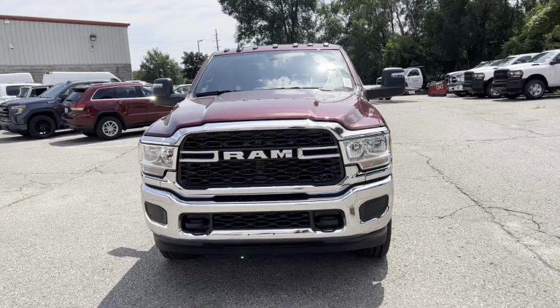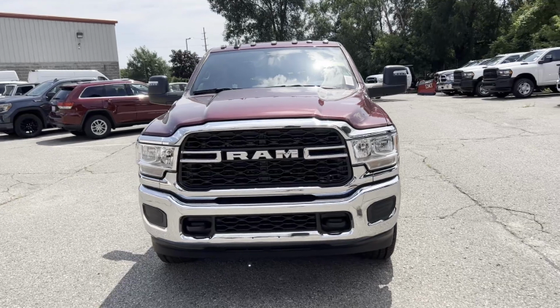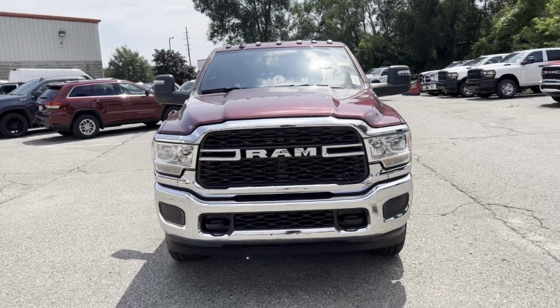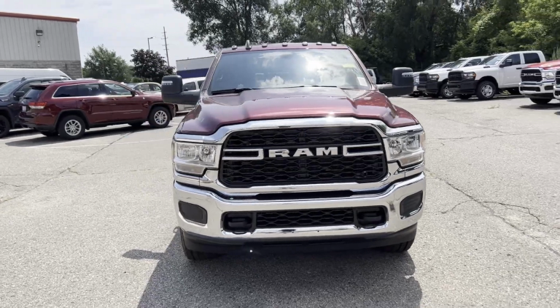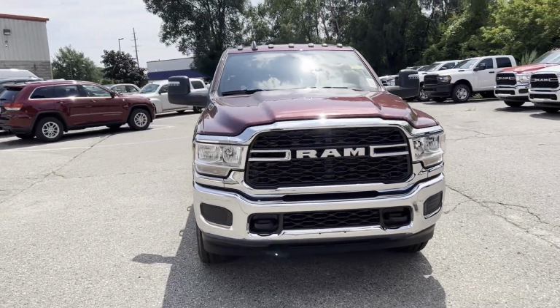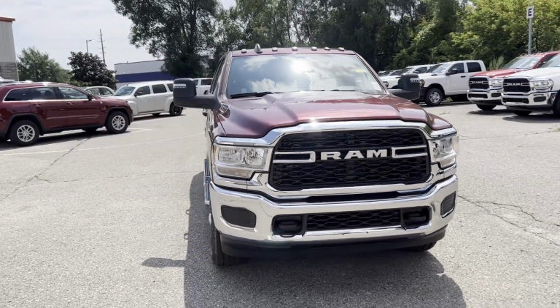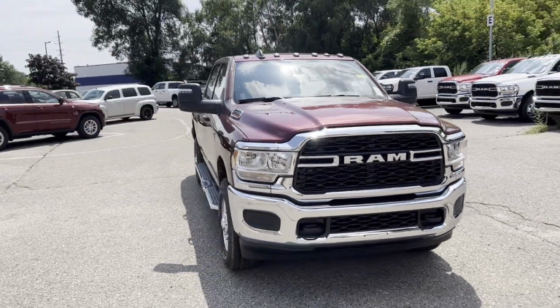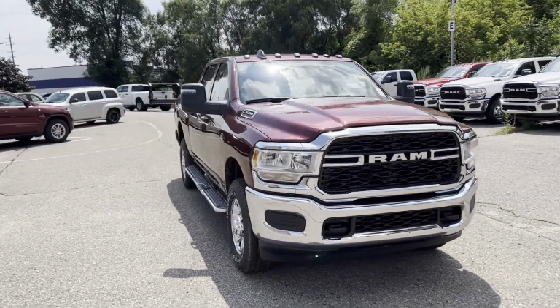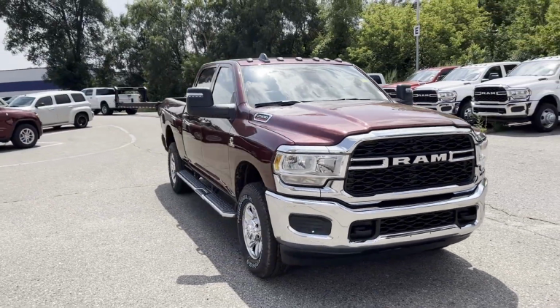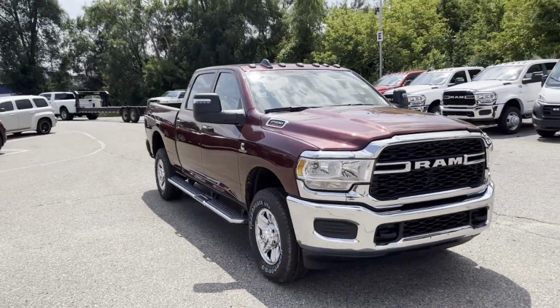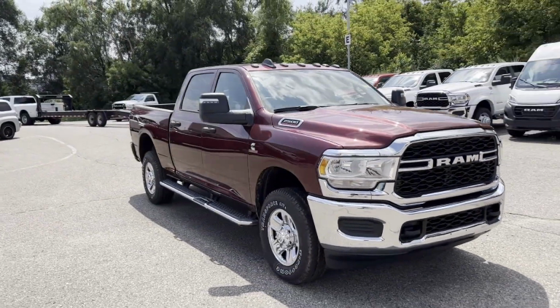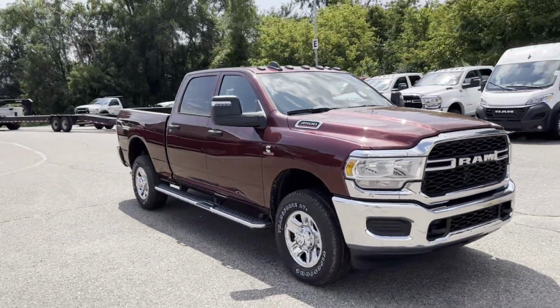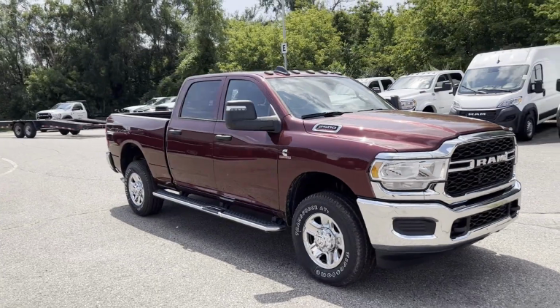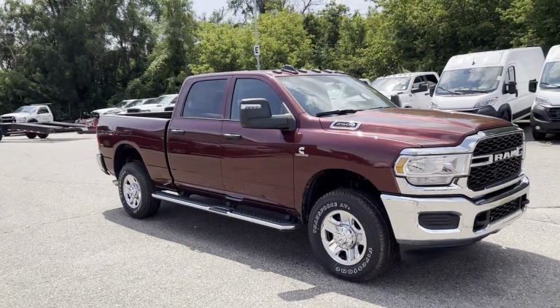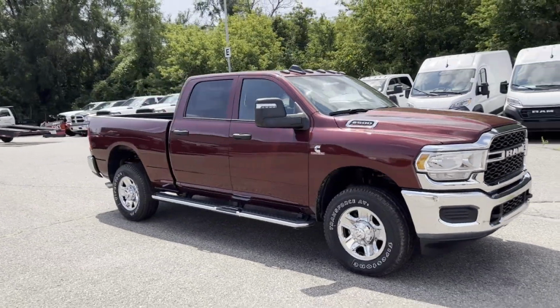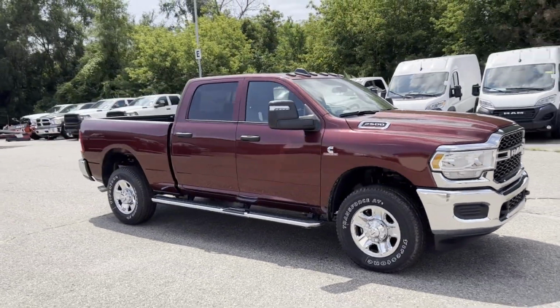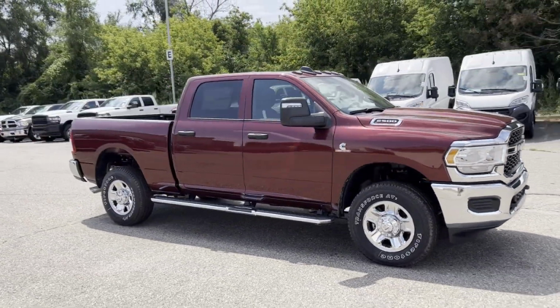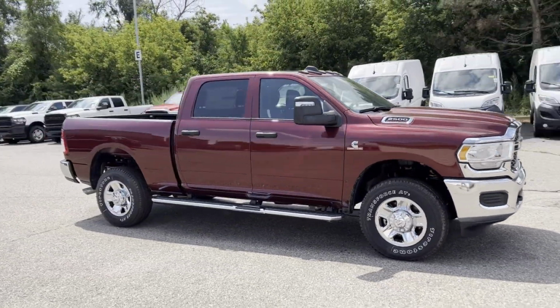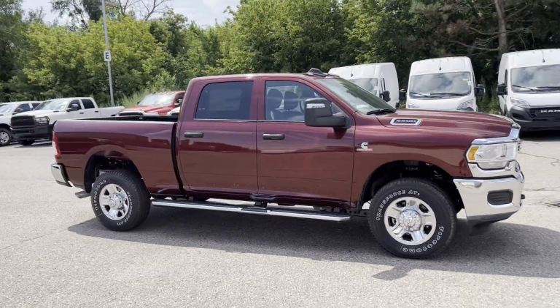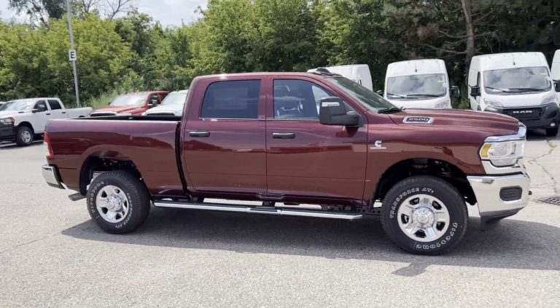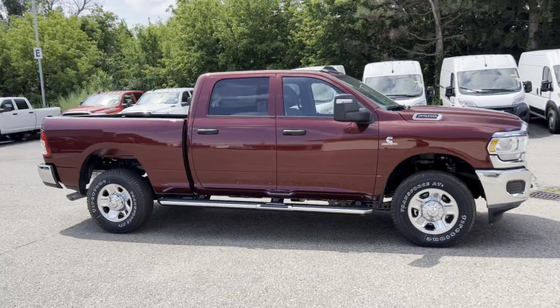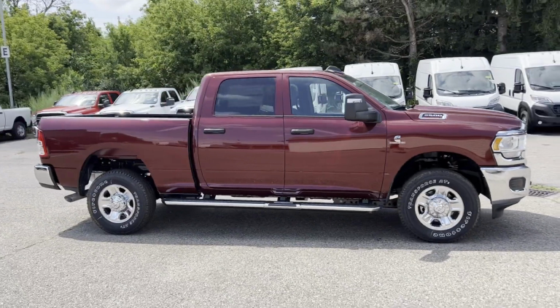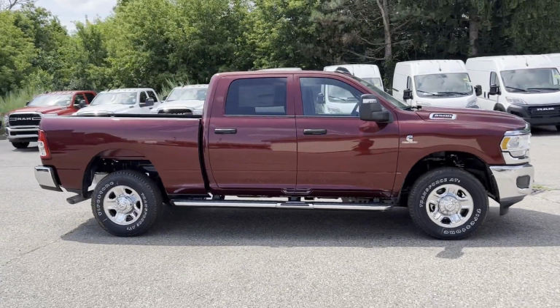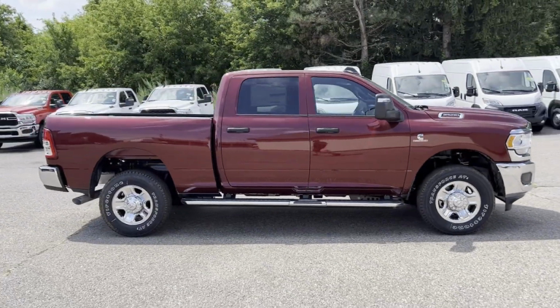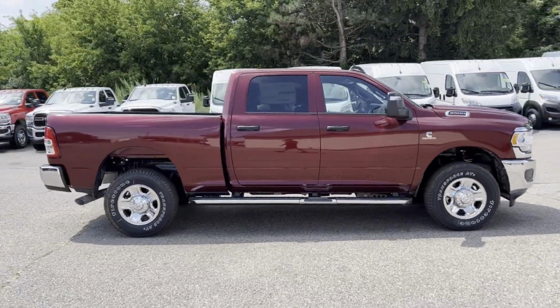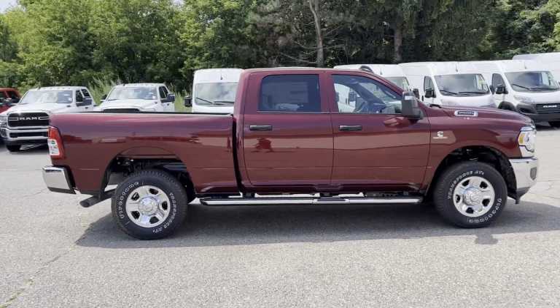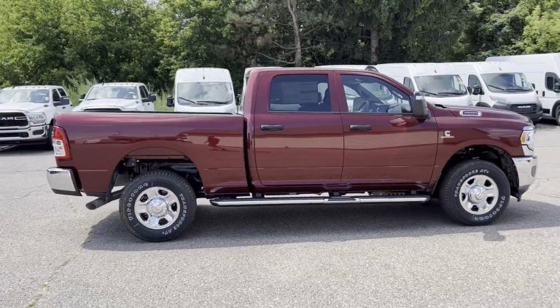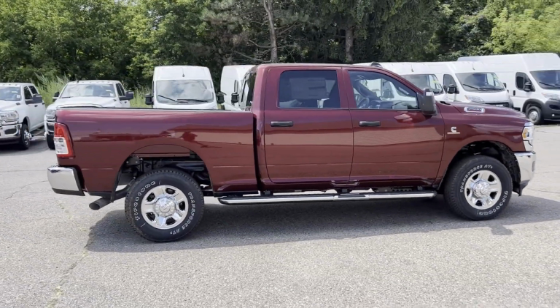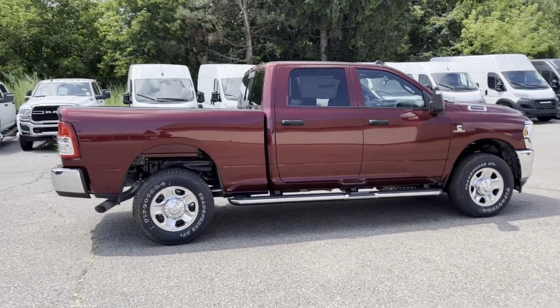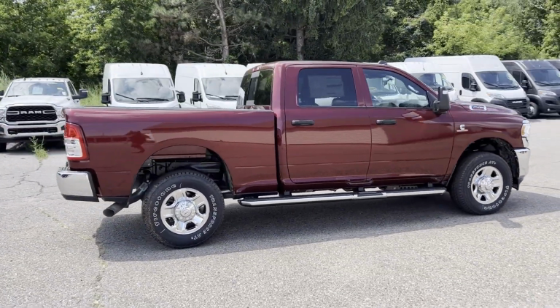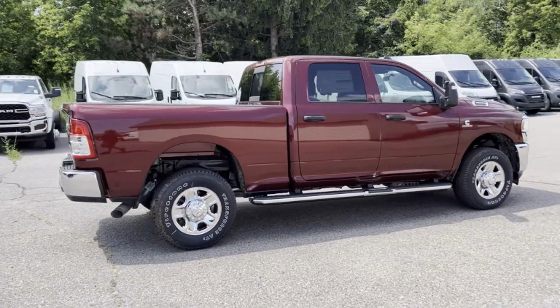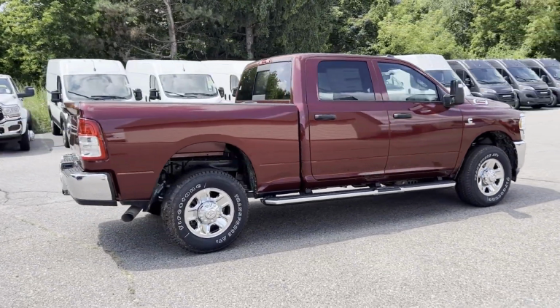2024 Ram 2500. This pickup truck offers two full rows of seating for premium comfort. It features an excellent mix of comfort and handling, along with a turbocharged engine.